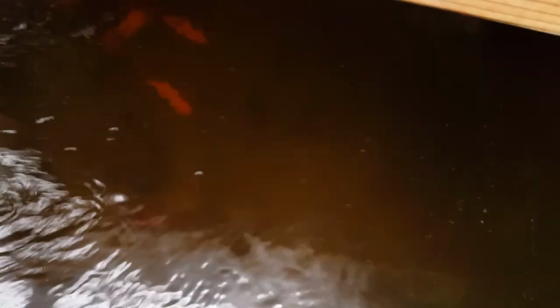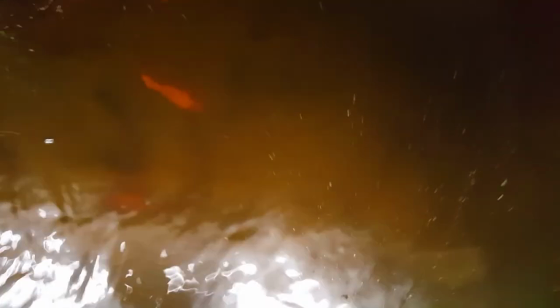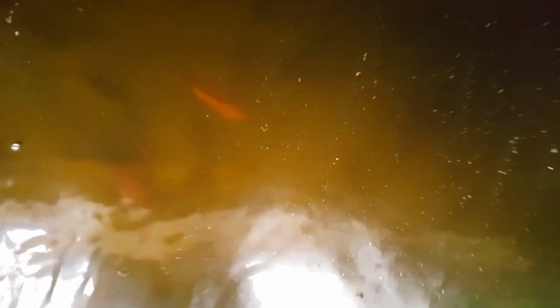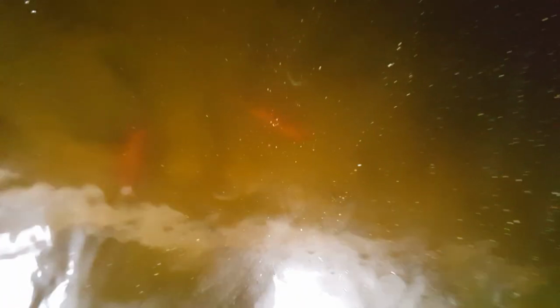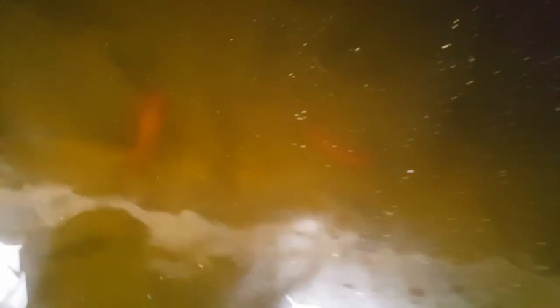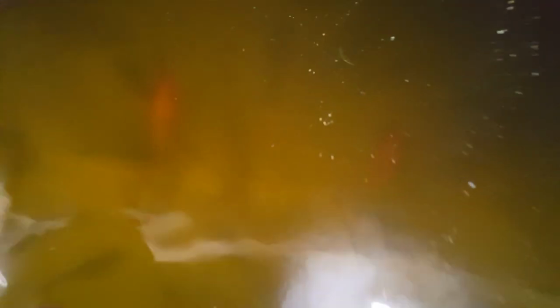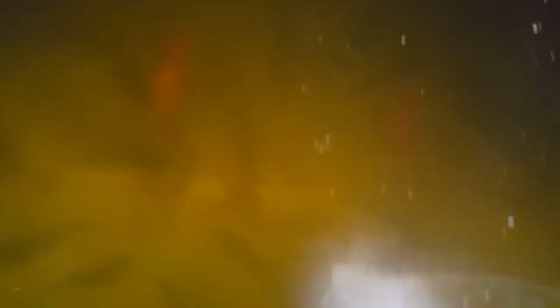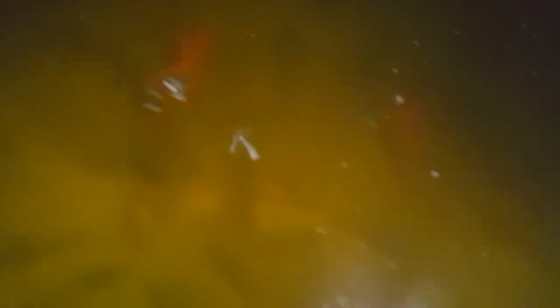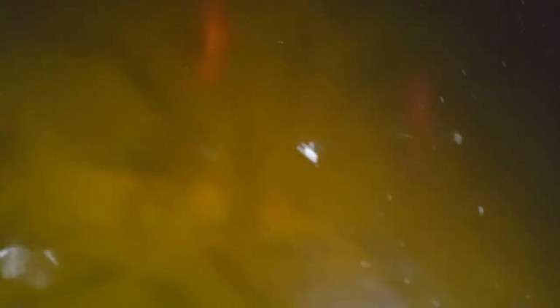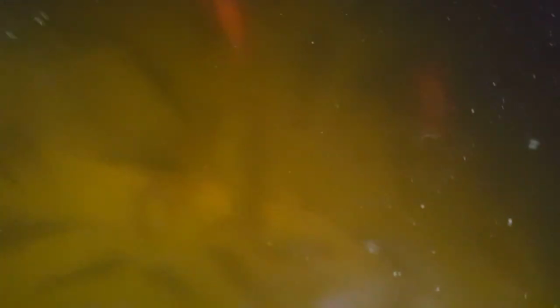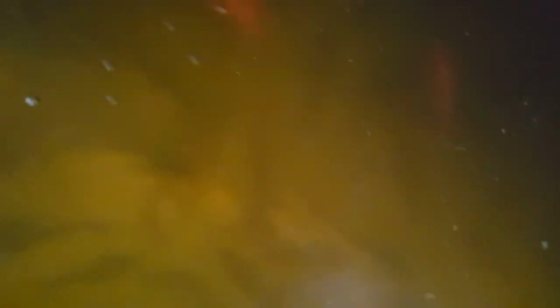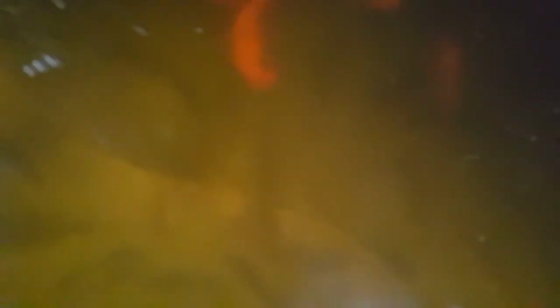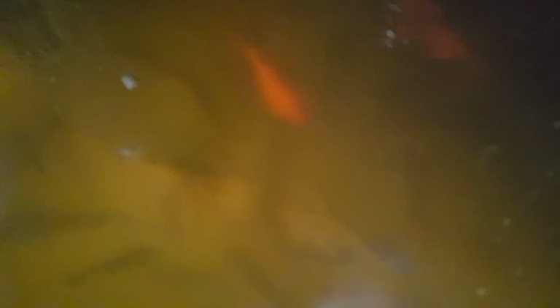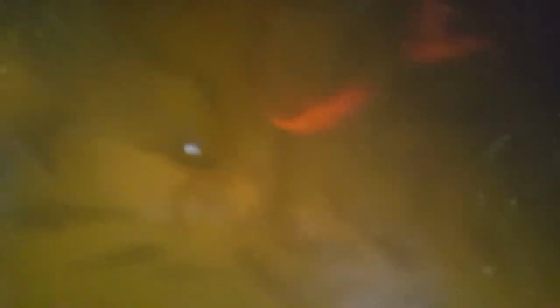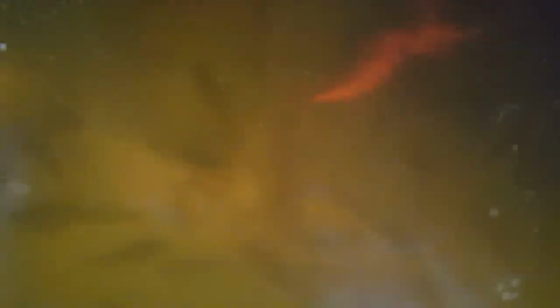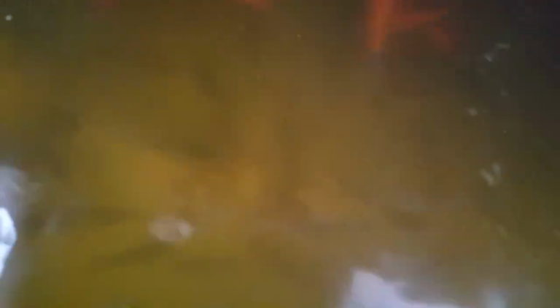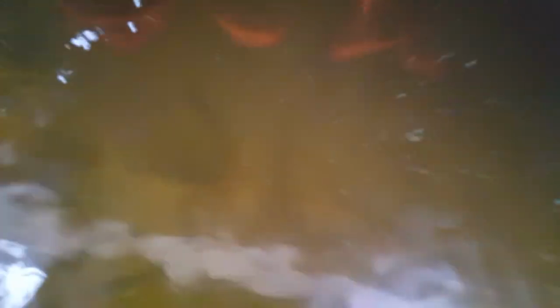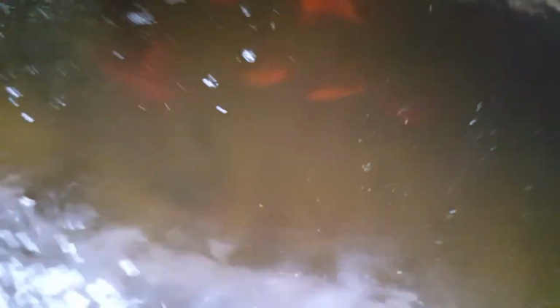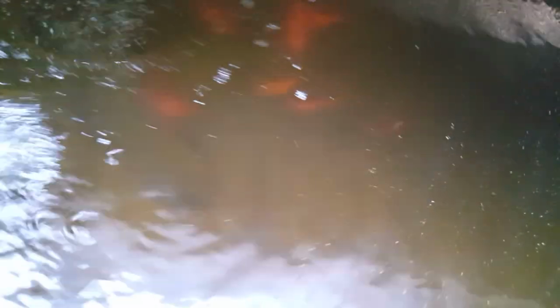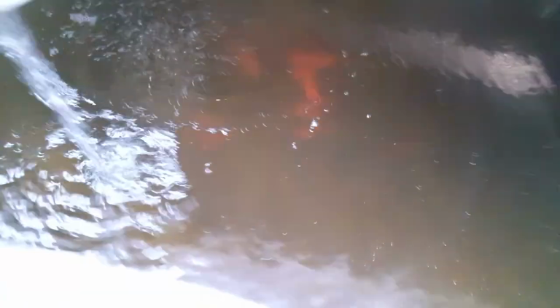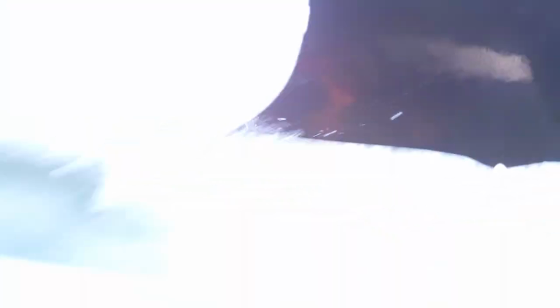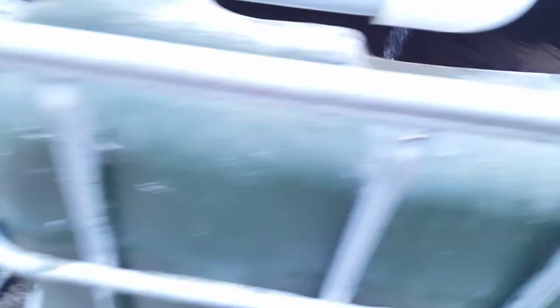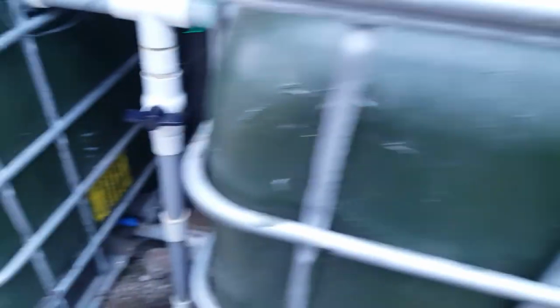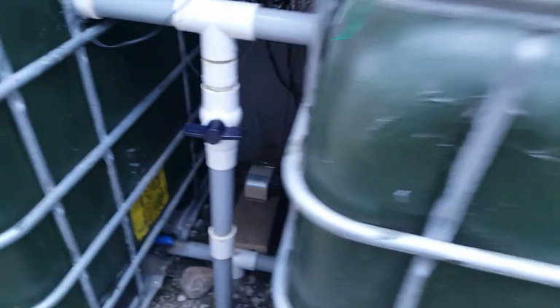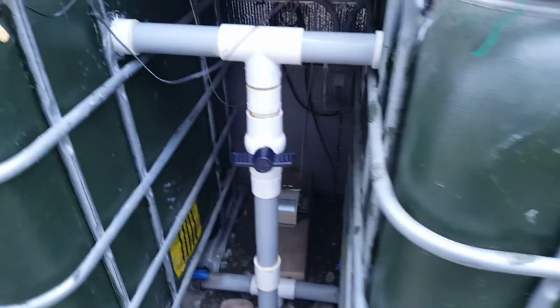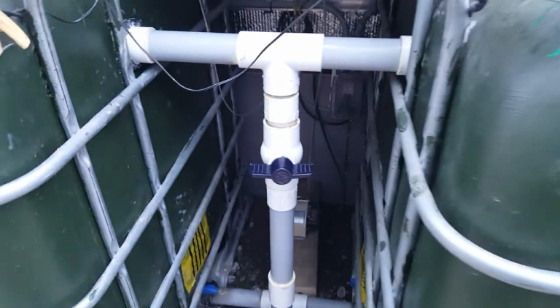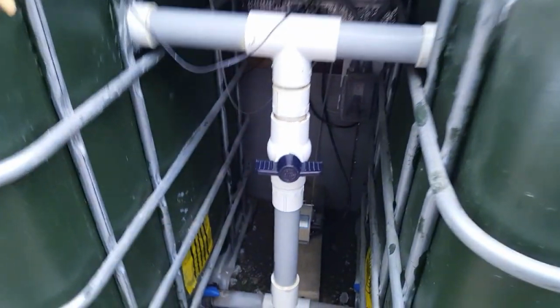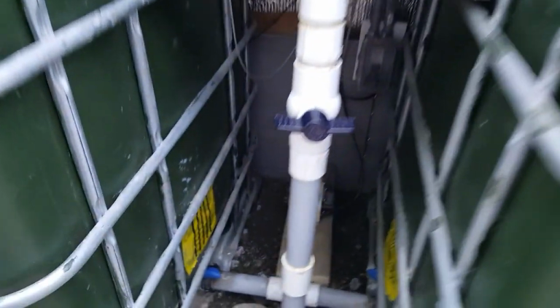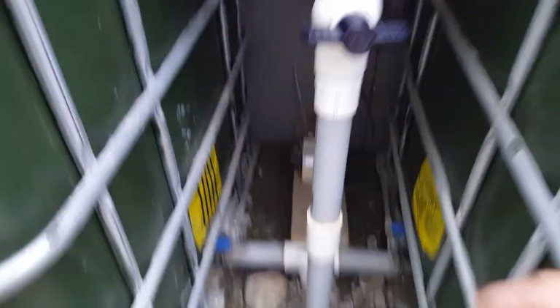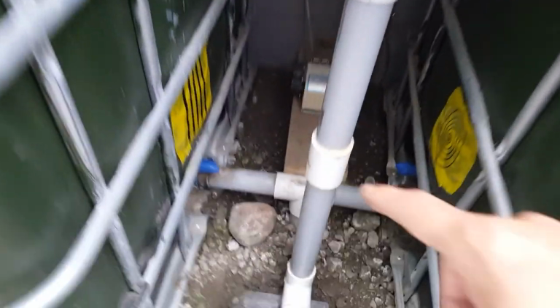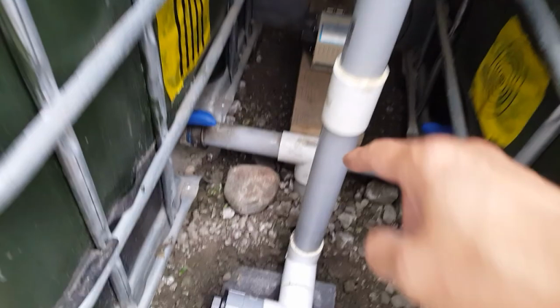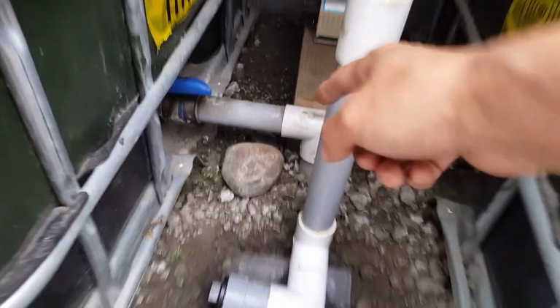So in the fish tanks, we have cold fish and tilapia here. The water exits from the fish tanks.